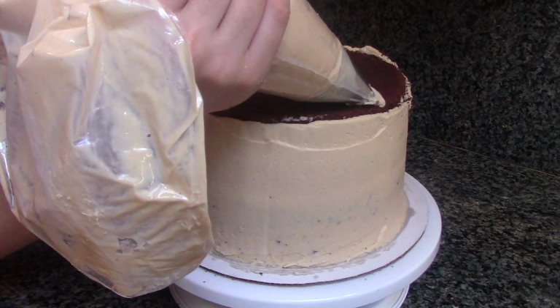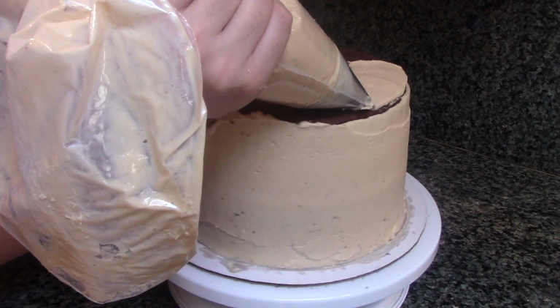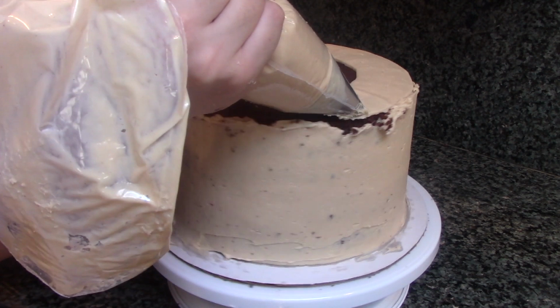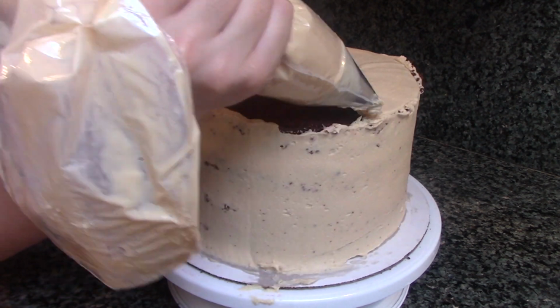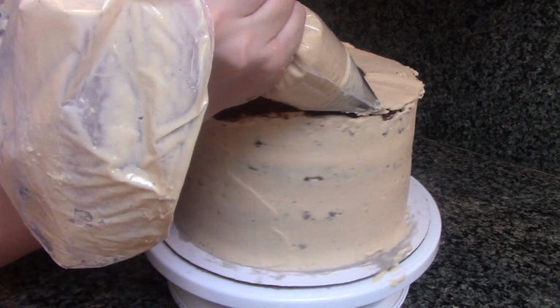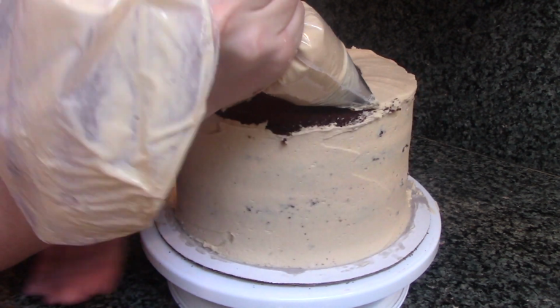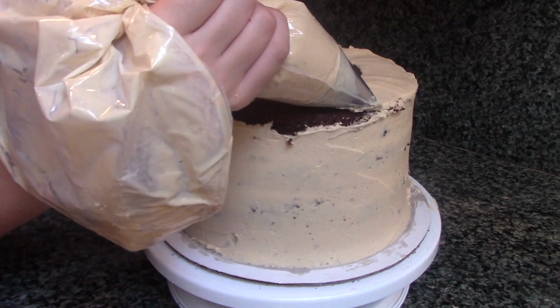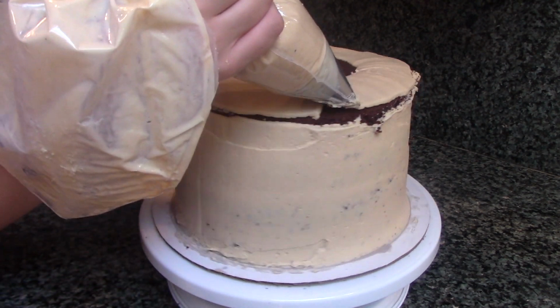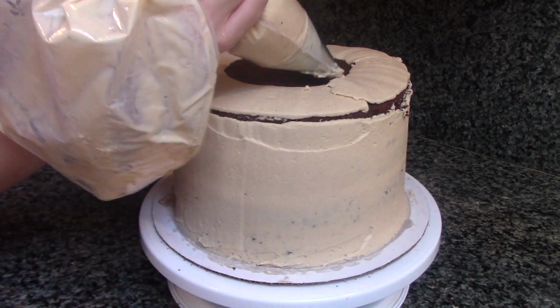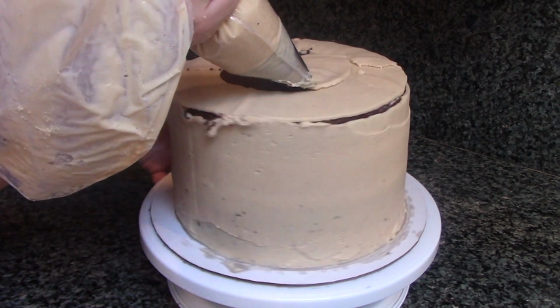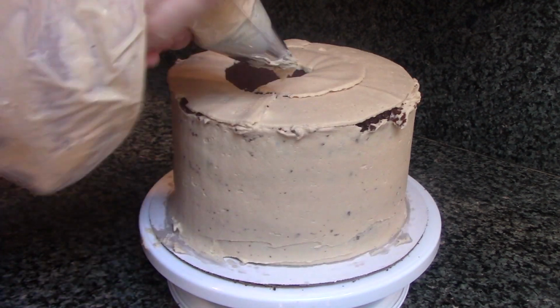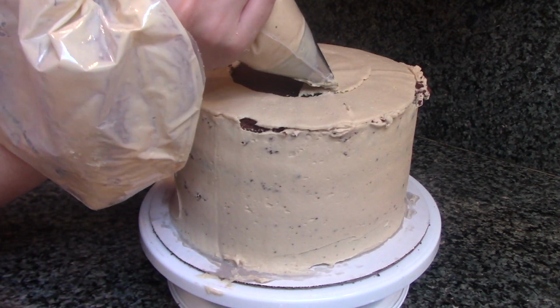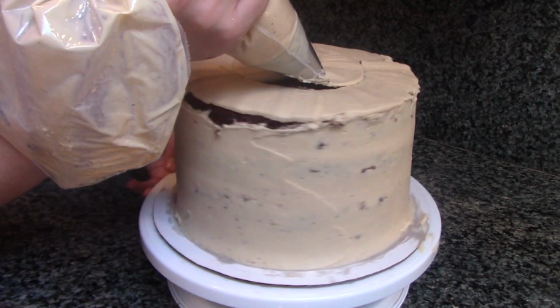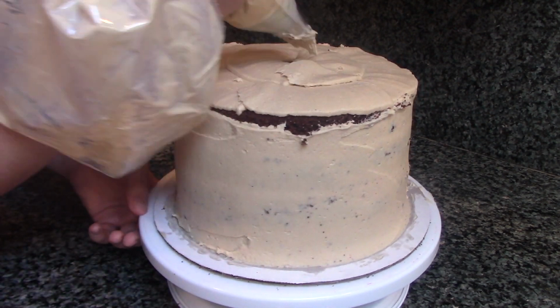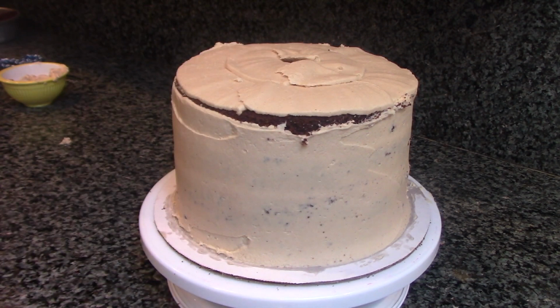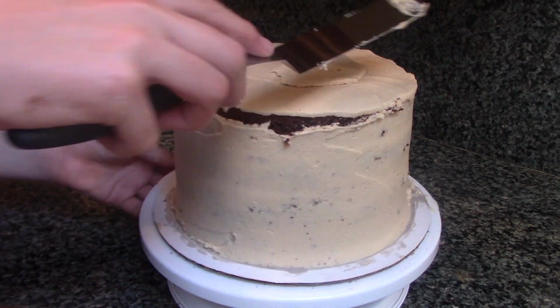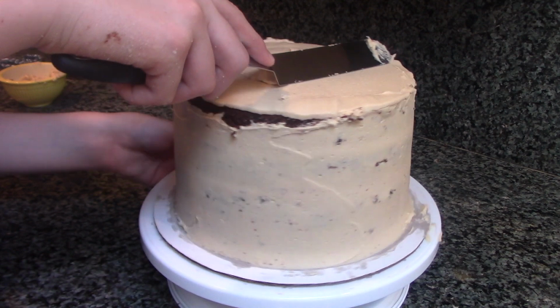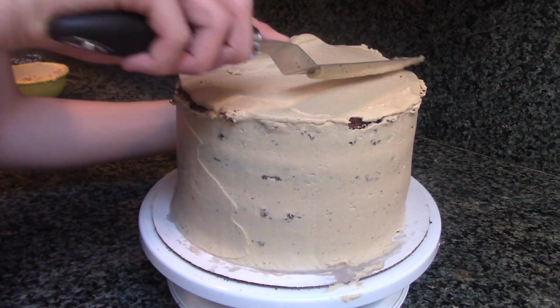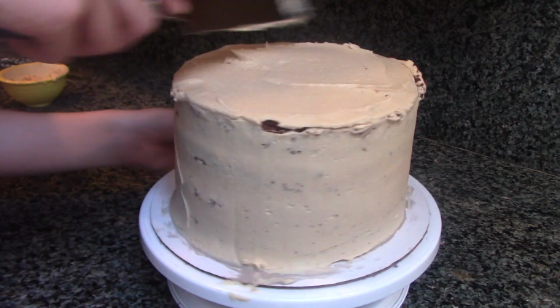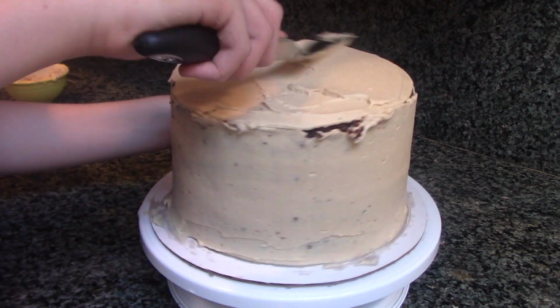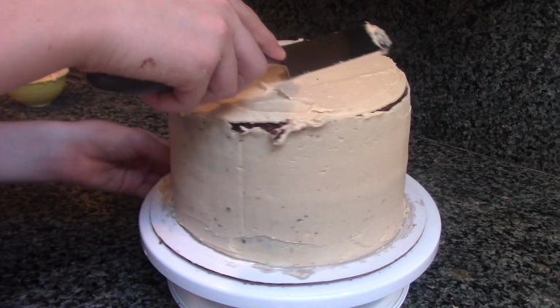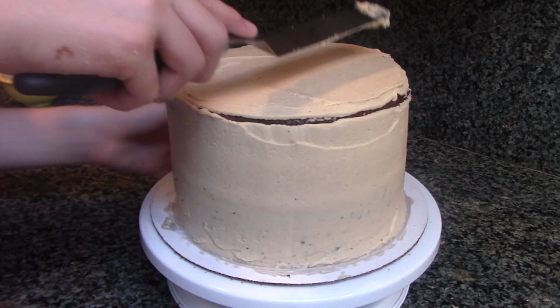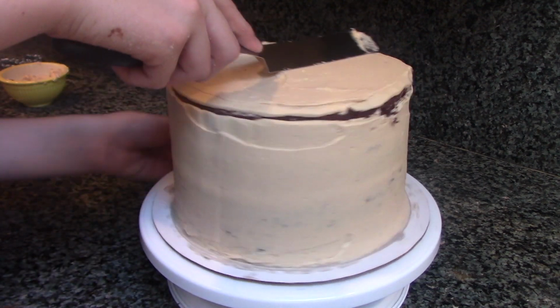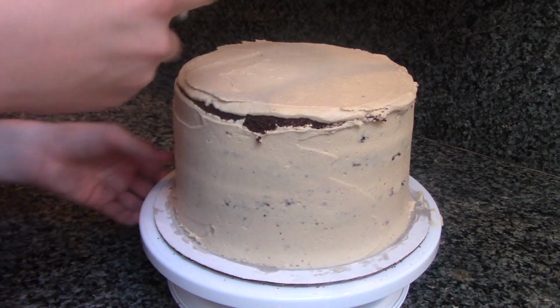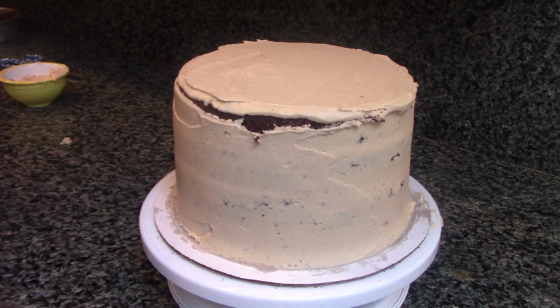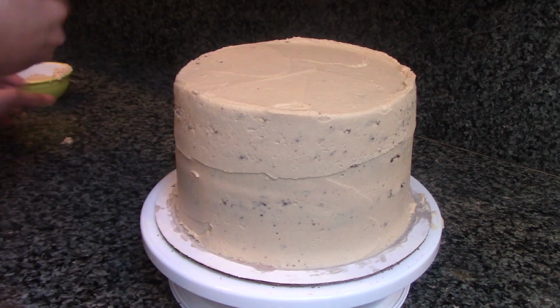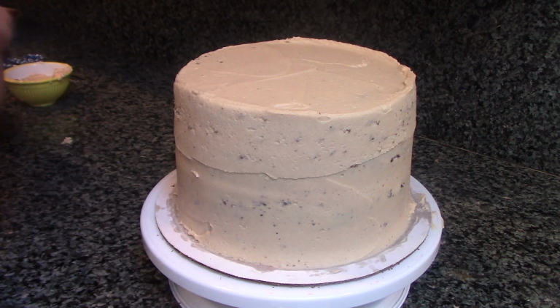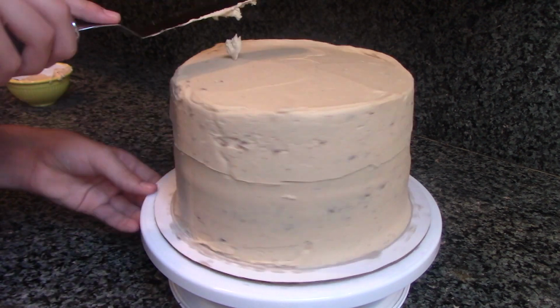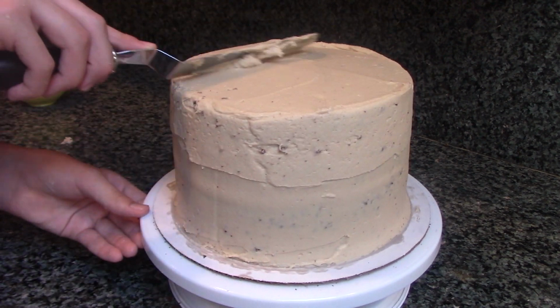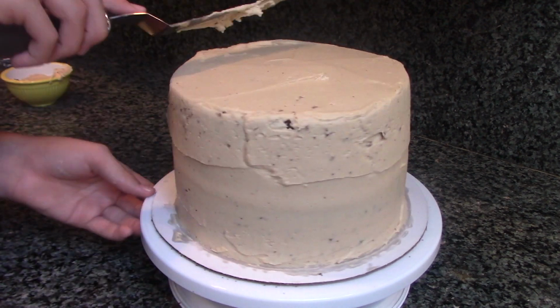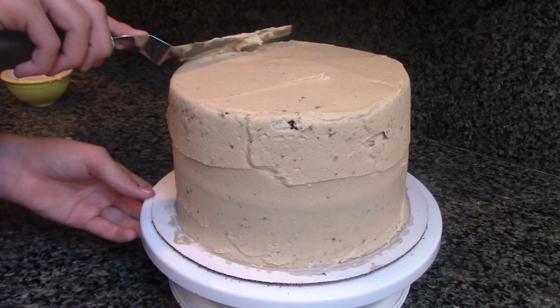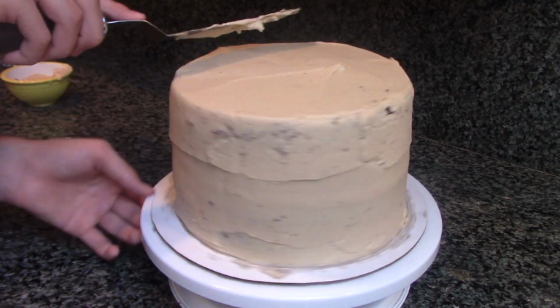Now spread out the frosting with an offset spatula to form a crumb coat. The sides of your cake are now crumb coated, so we can move on to the top of the cake. Spread out the frosting just like you did on the sides, and pop your cake in the freezer for about 10 minutes.